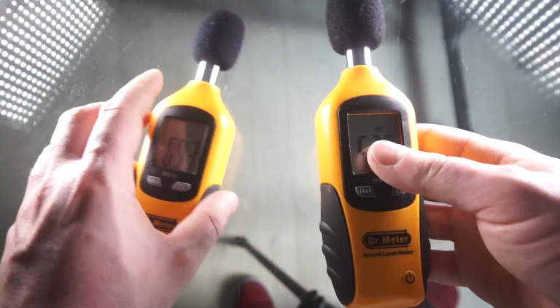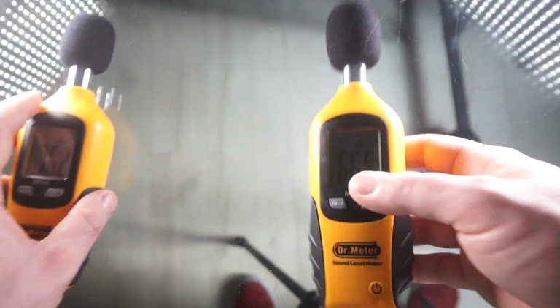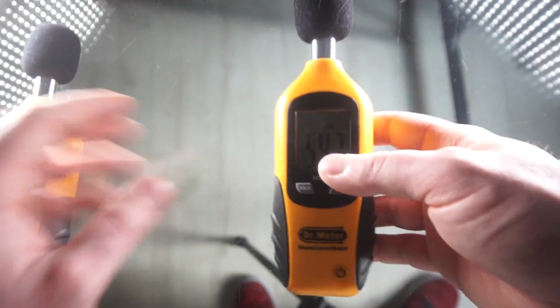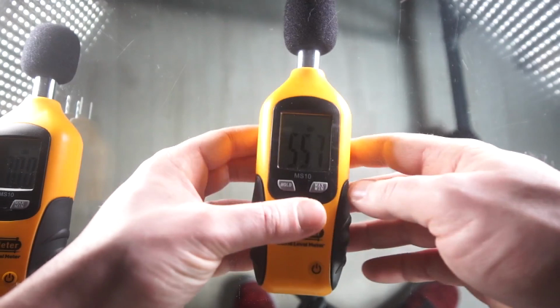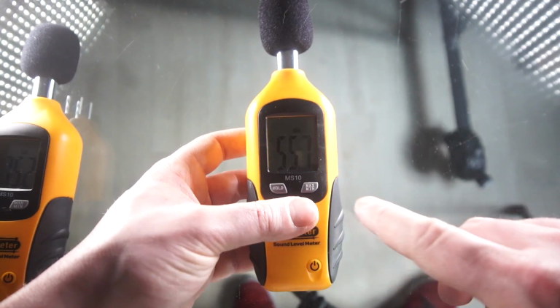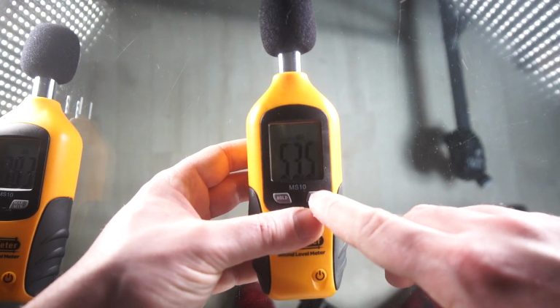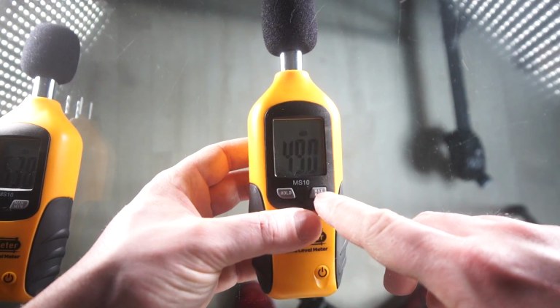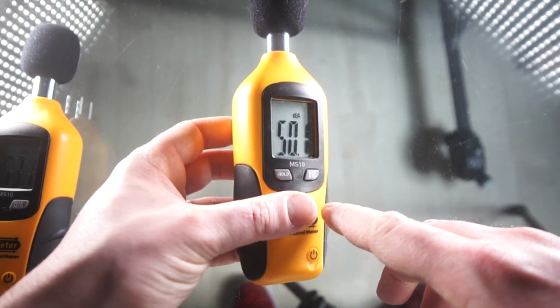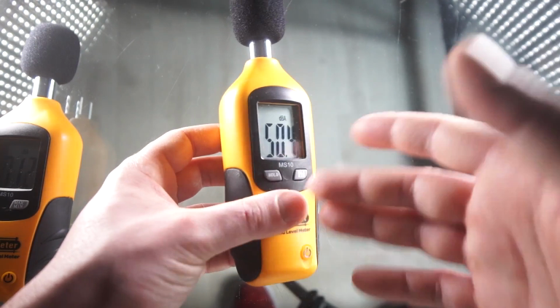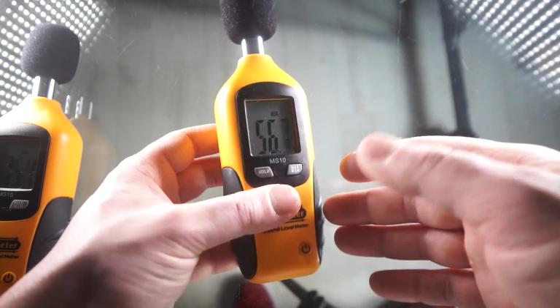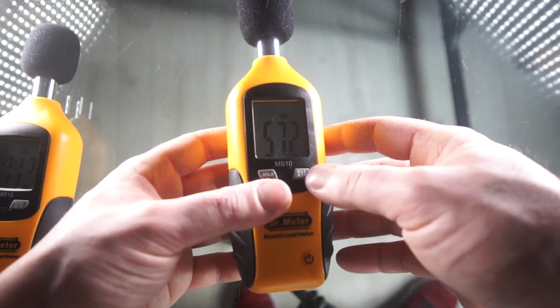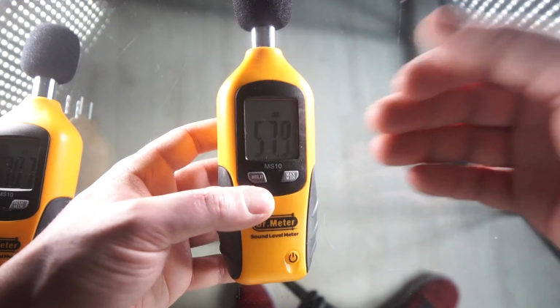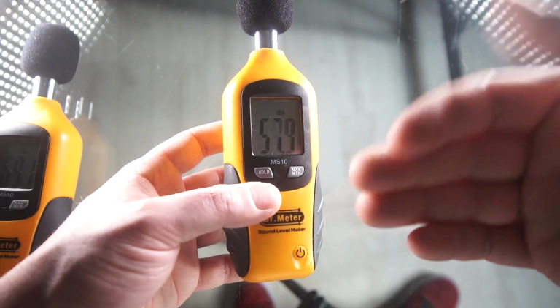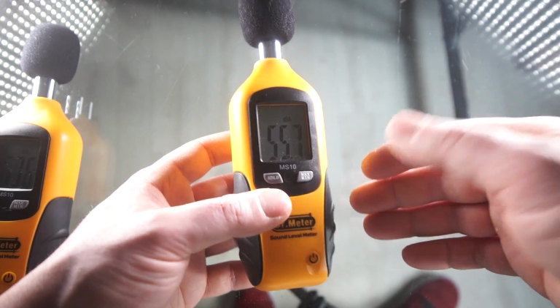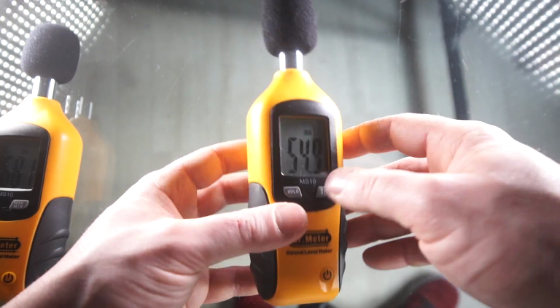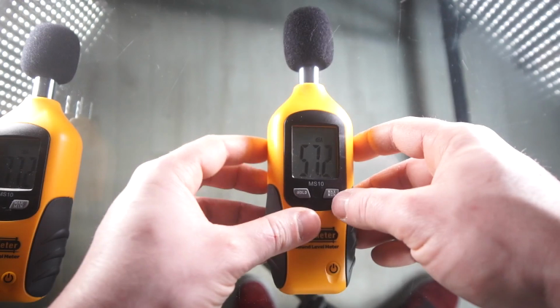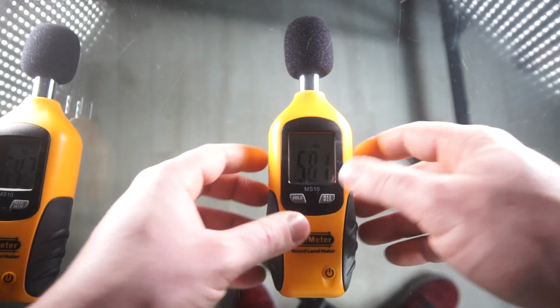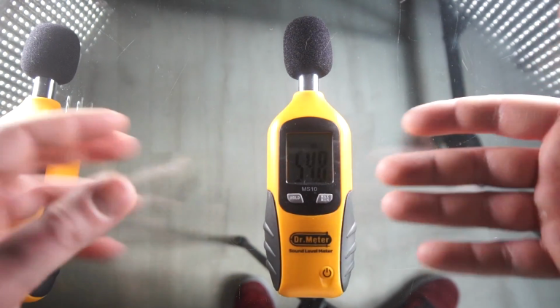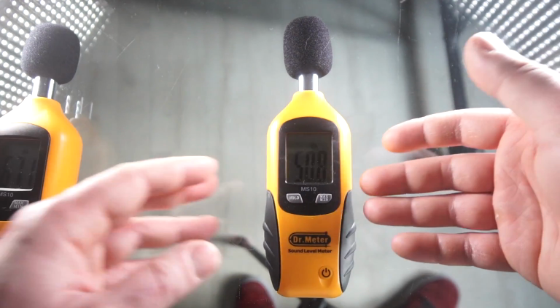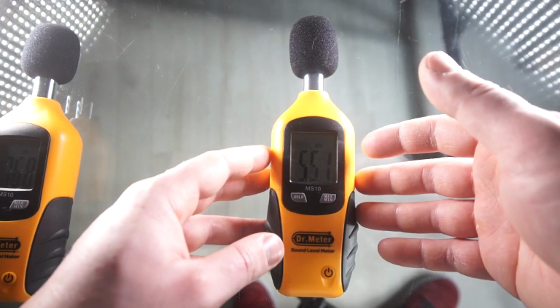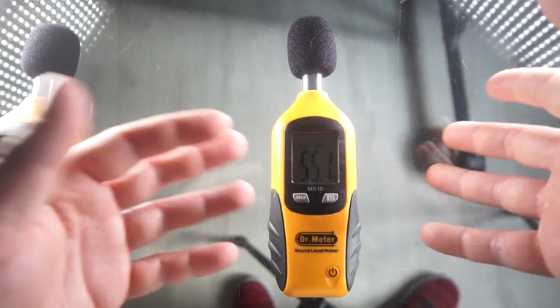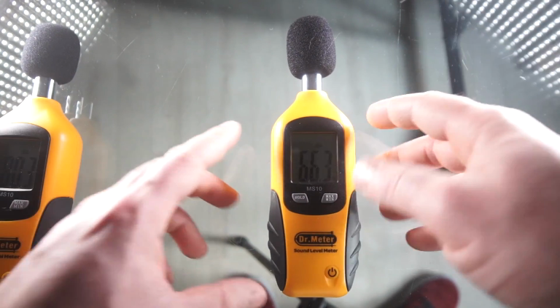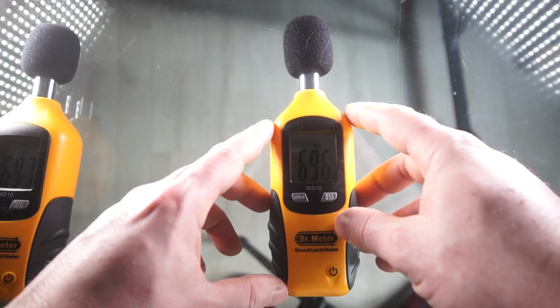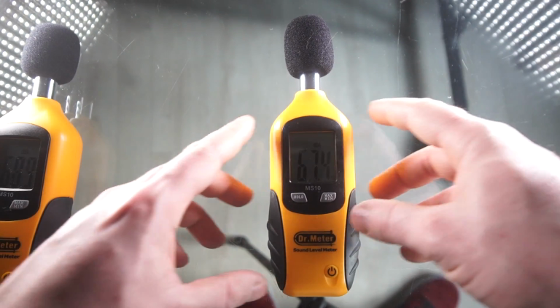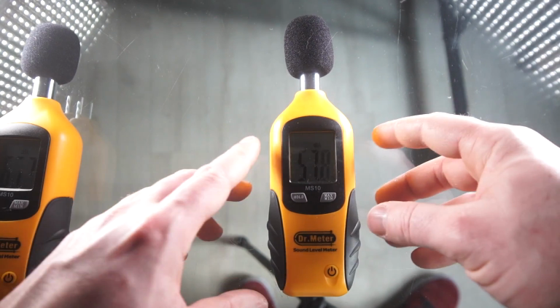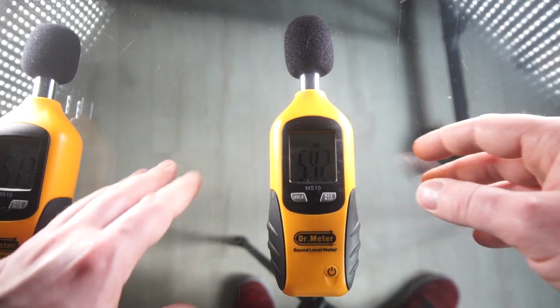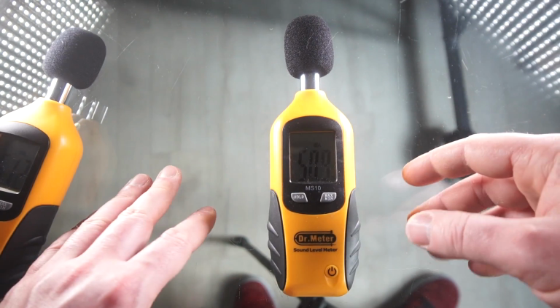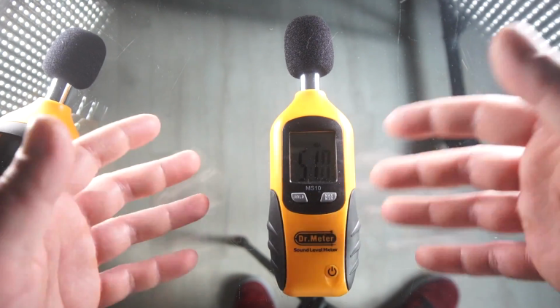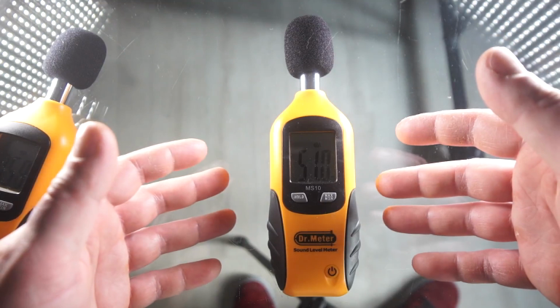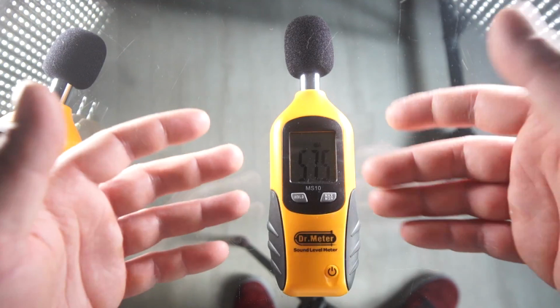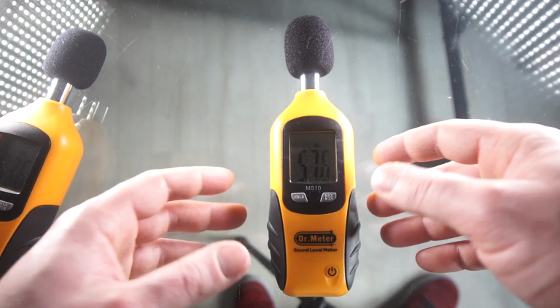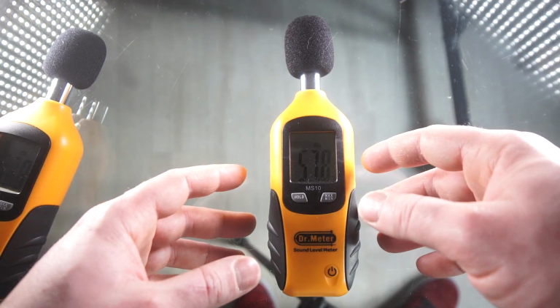This one was the one I paid for. I got it from Amazon and it seems to be really accurate considering the price — within about one to two decibels of what a professional meter would read.